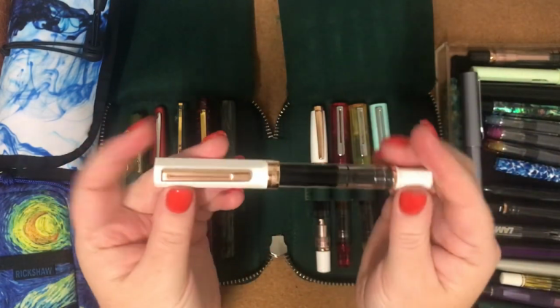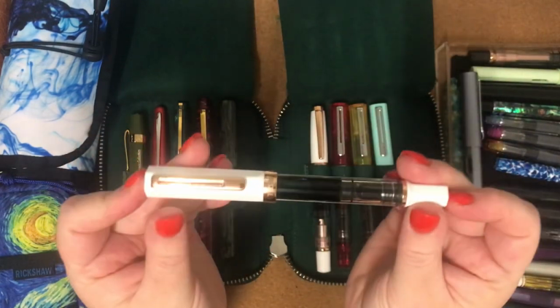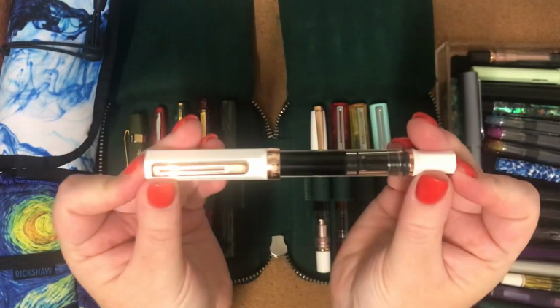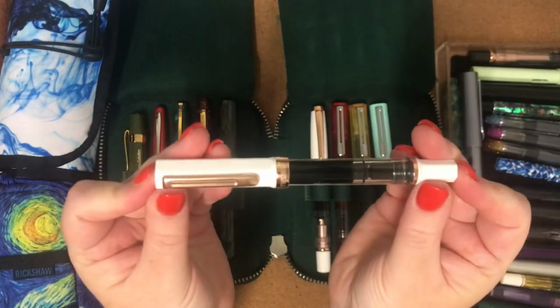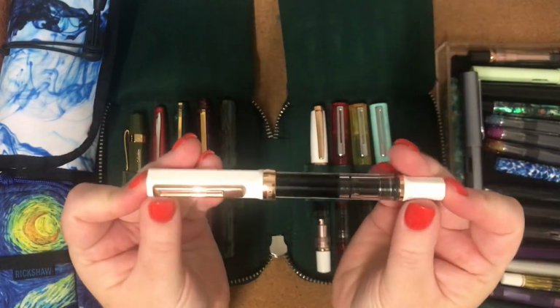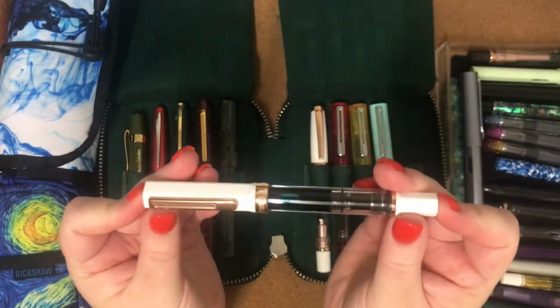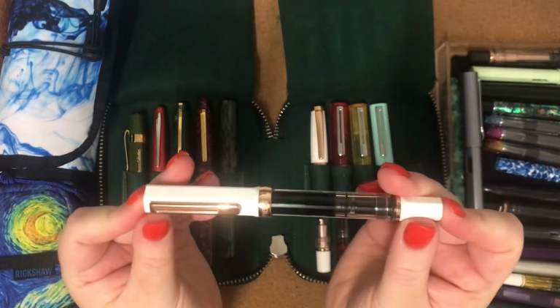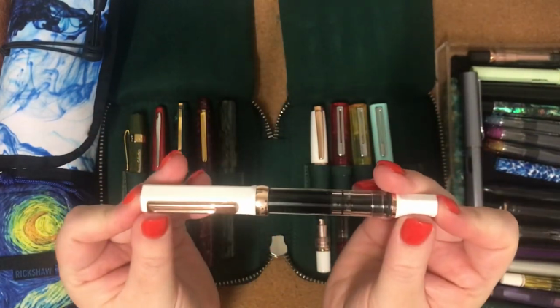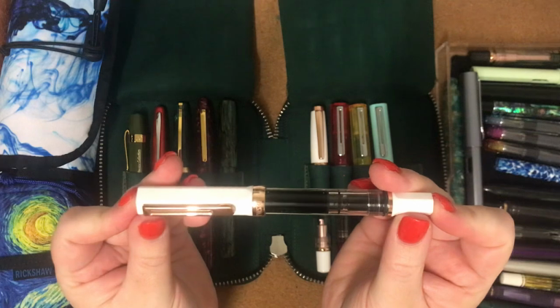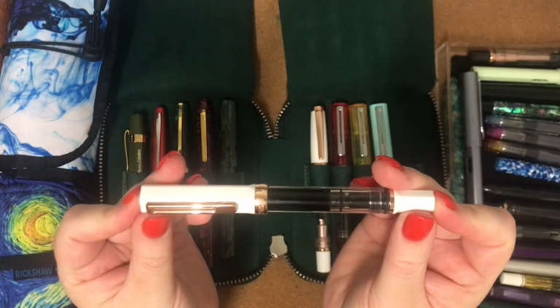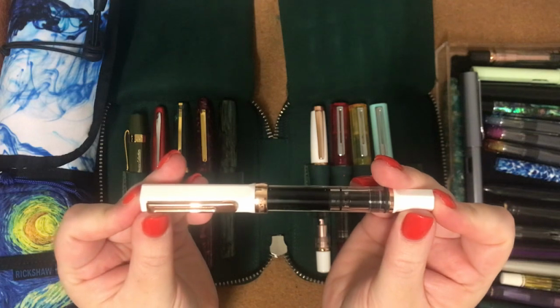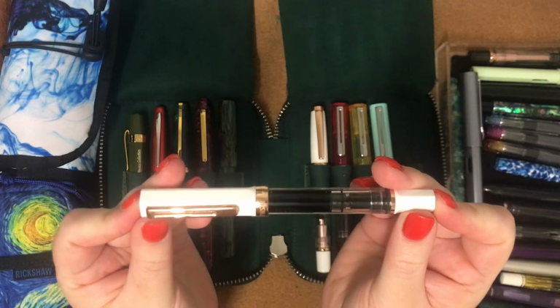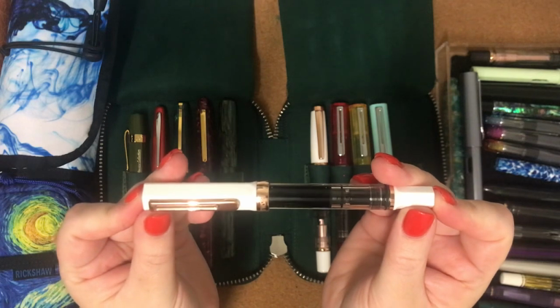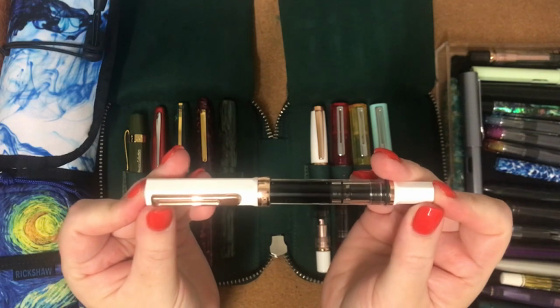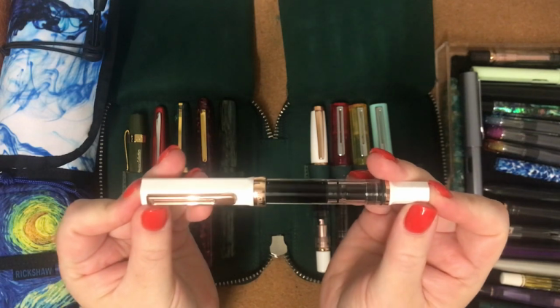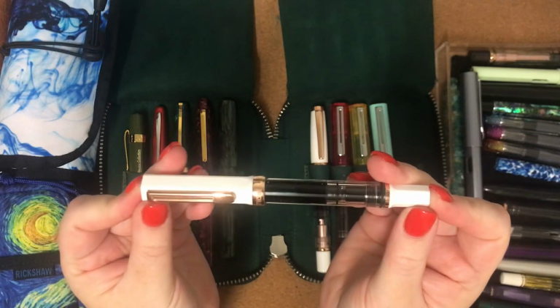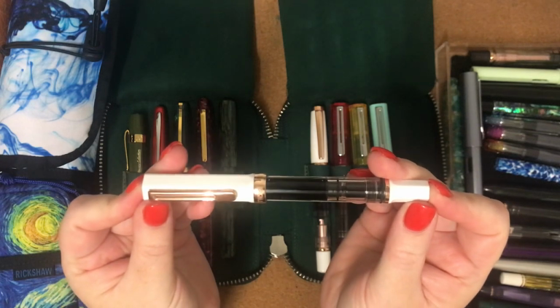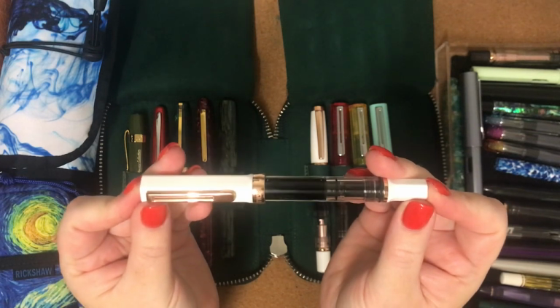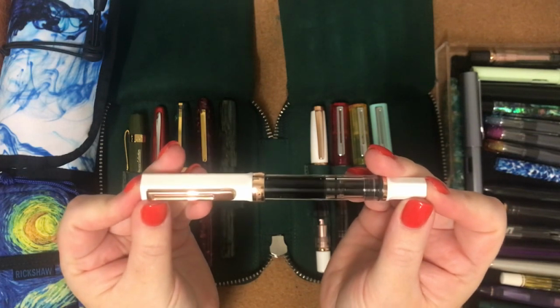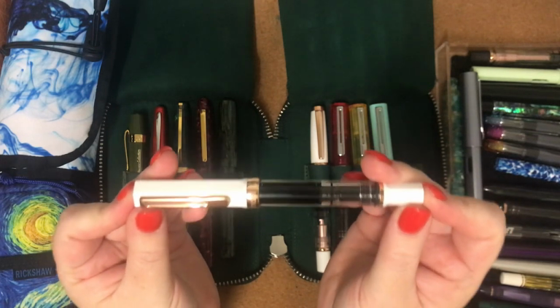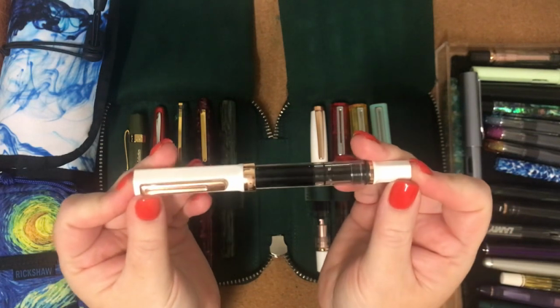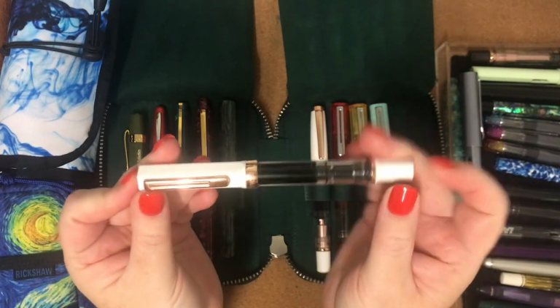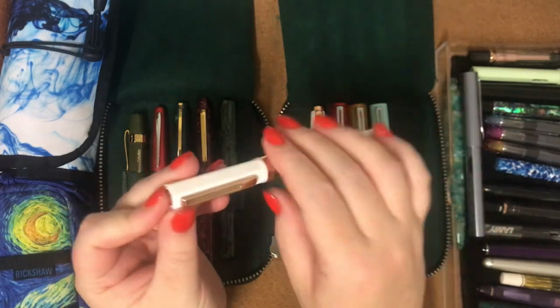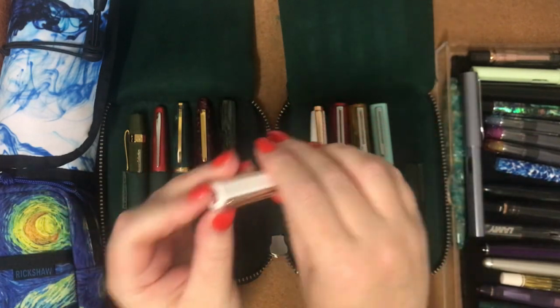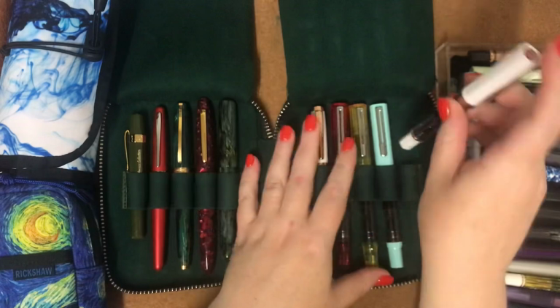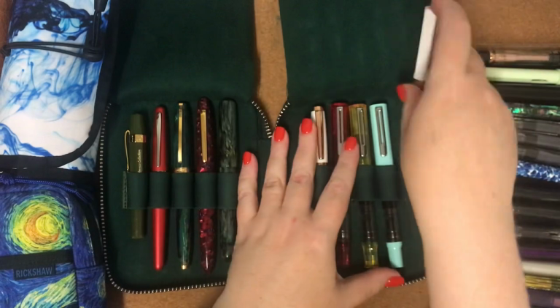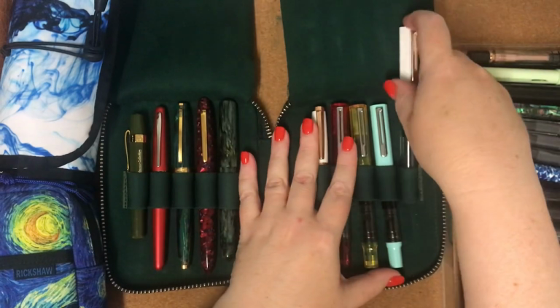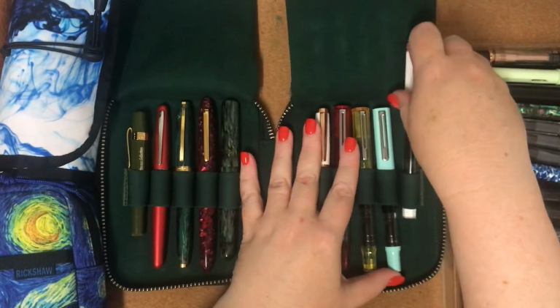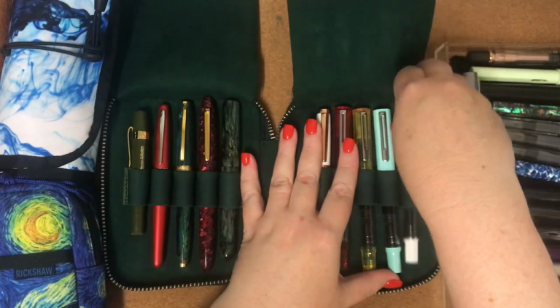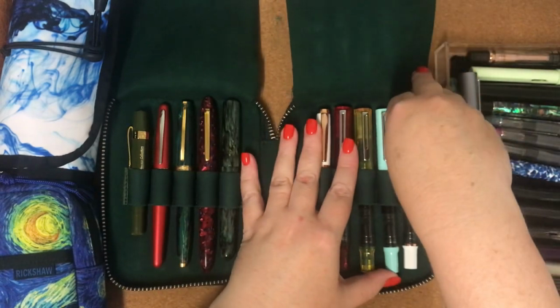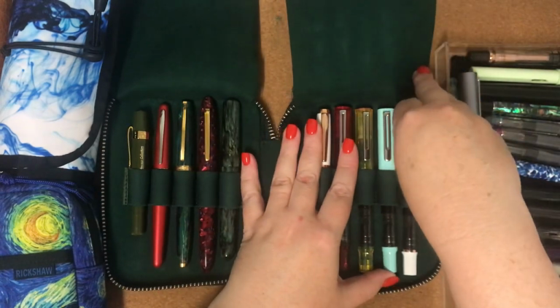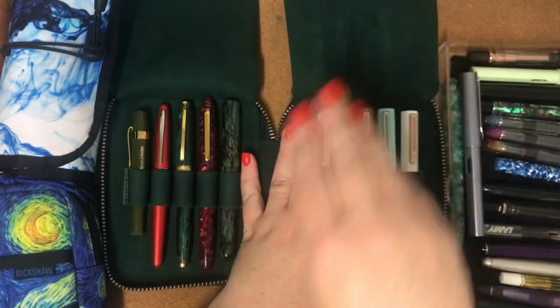So this is my TWSBI Eco in White and Rose Gold and it's got a medium nib. I just love TWSBI fountain pens — I really do. I get so much enjoyment out of them.